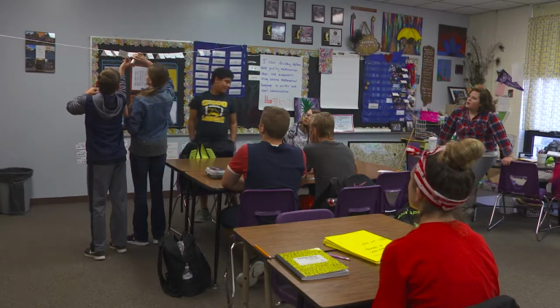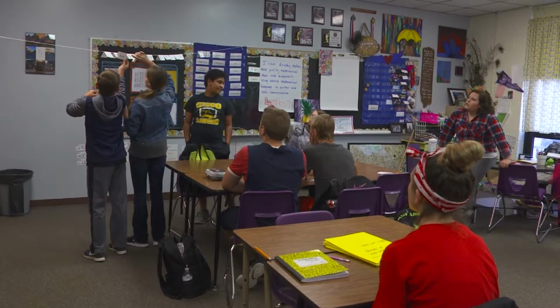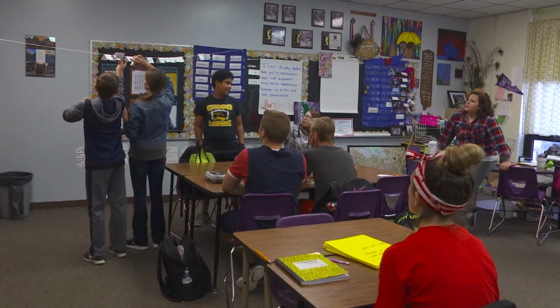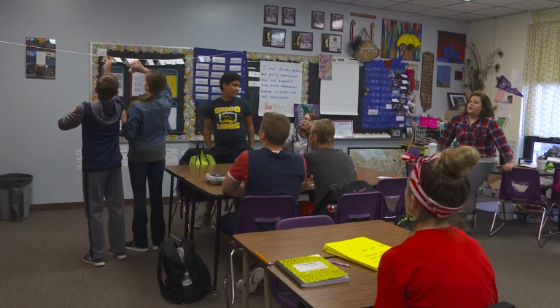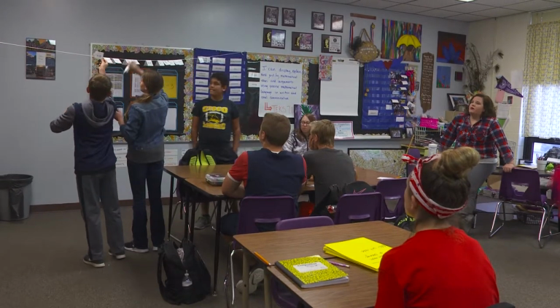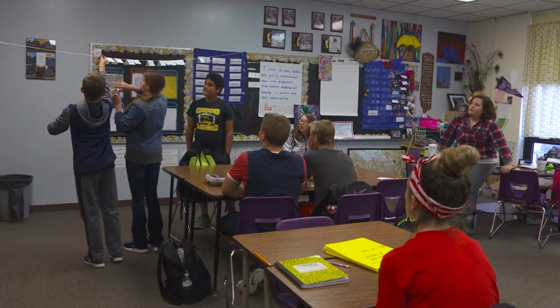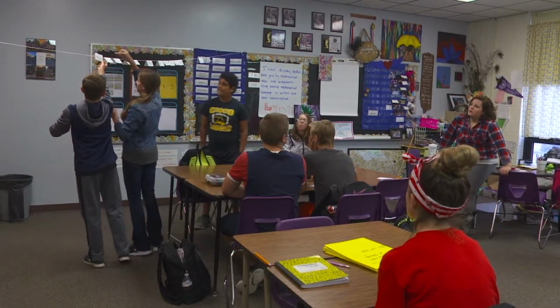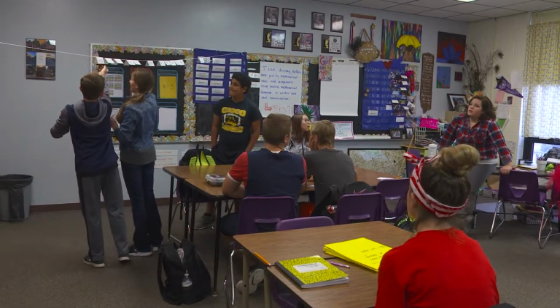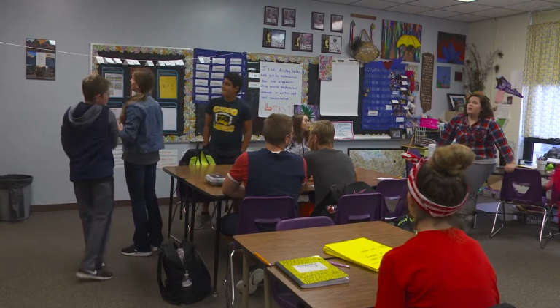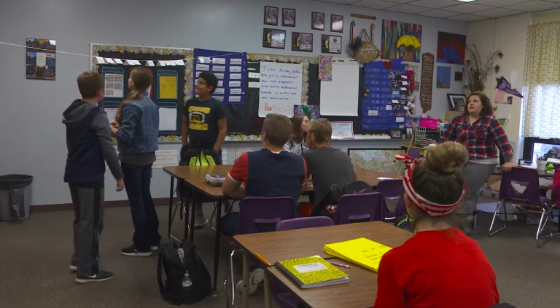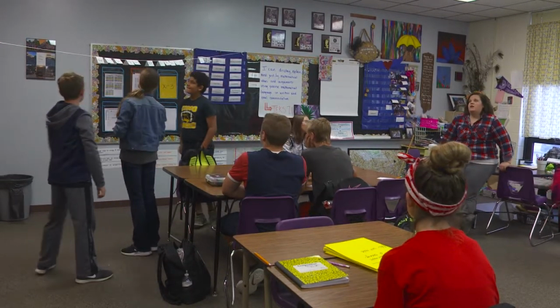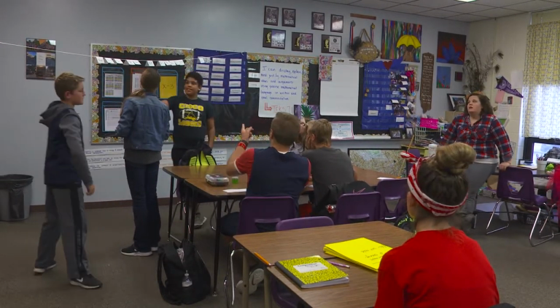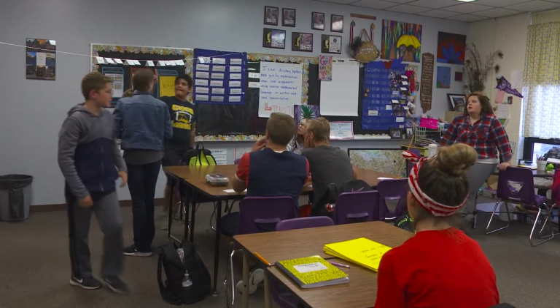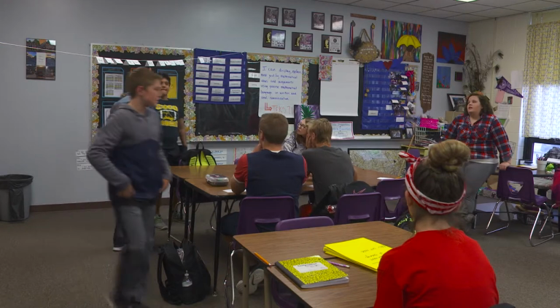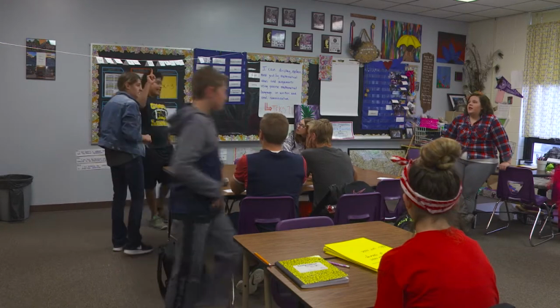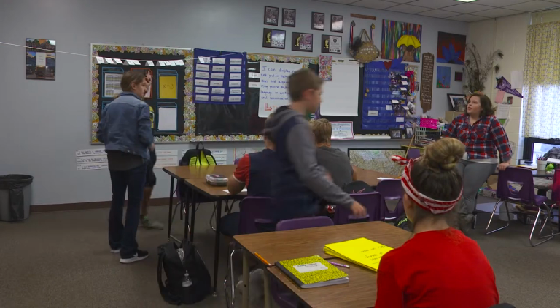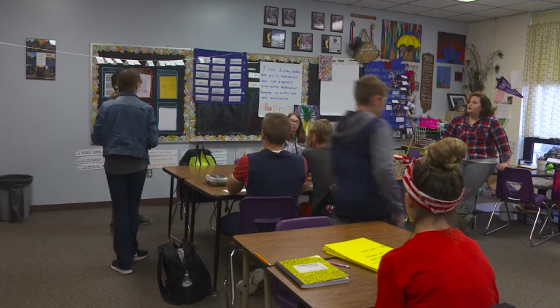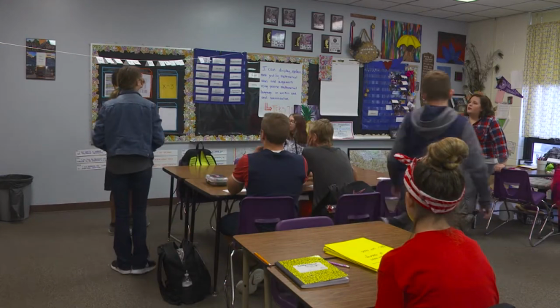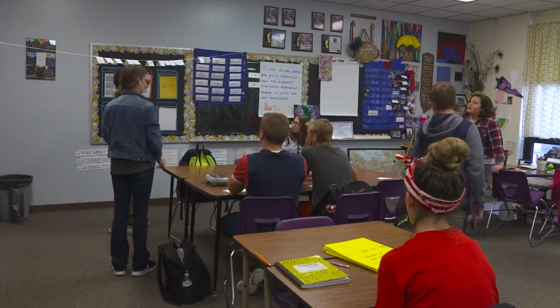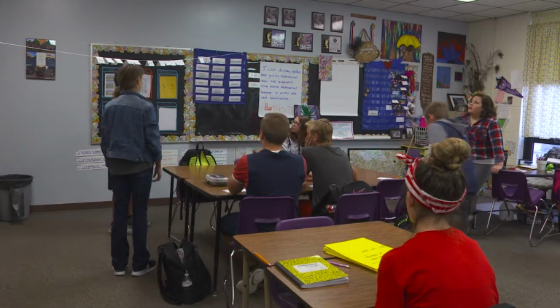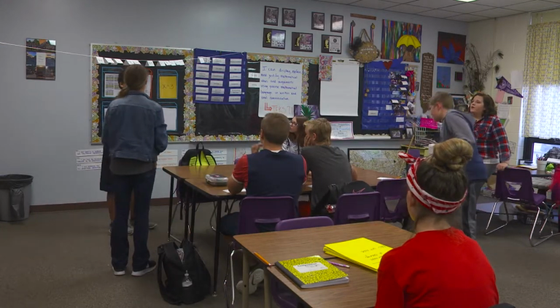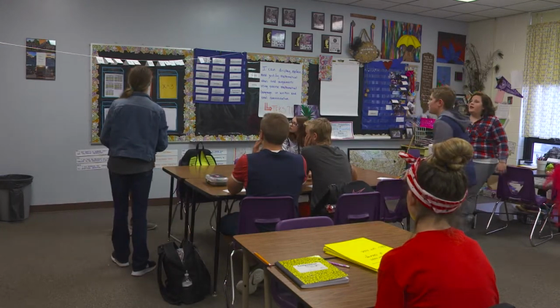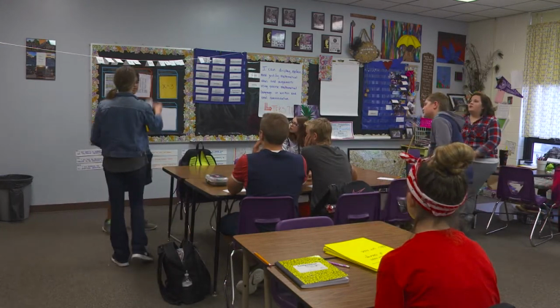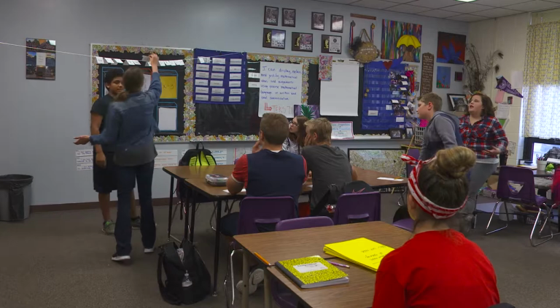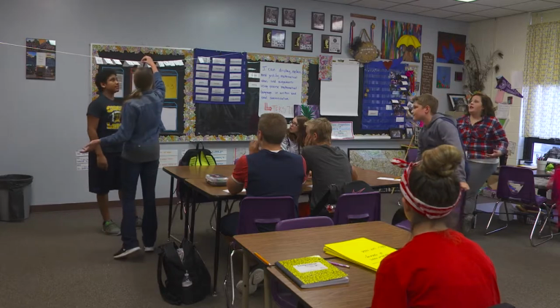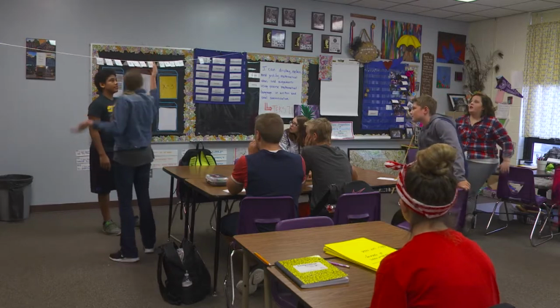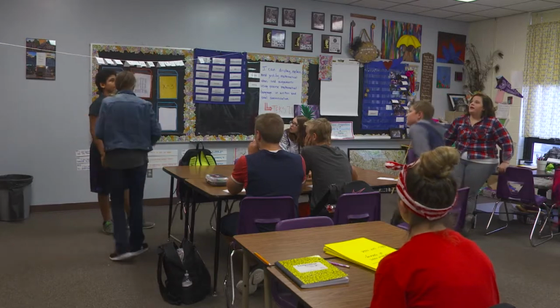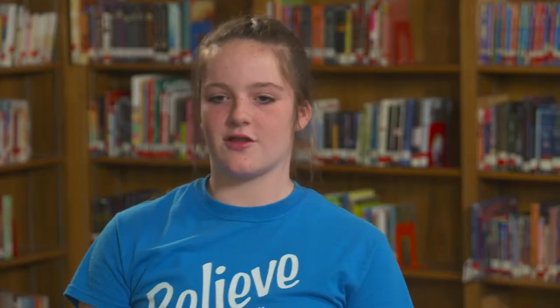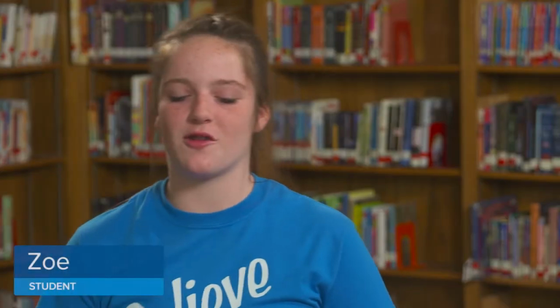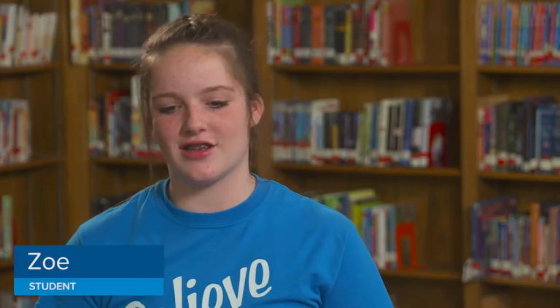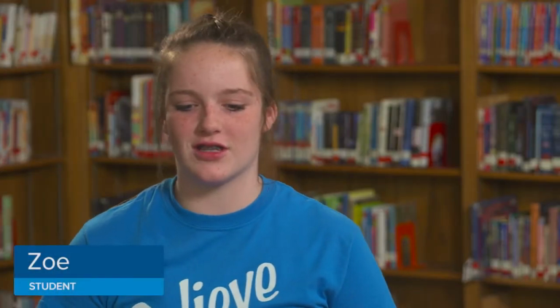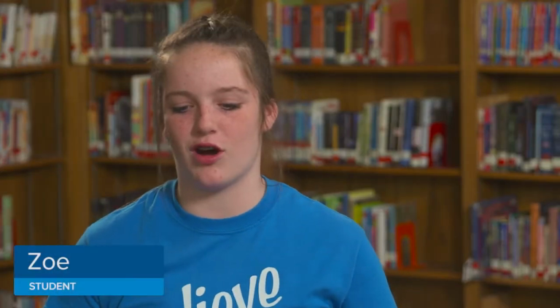All right, which number are we building around? Zero. Which one is zero? X minus X. So going from X minus X, what's the next thing we're going to put up there?